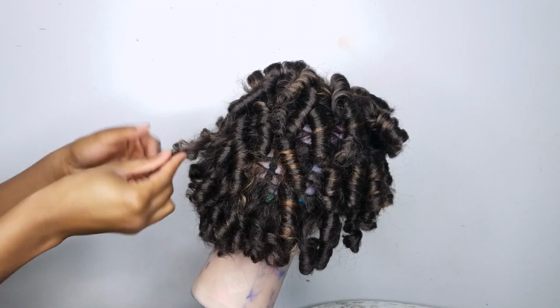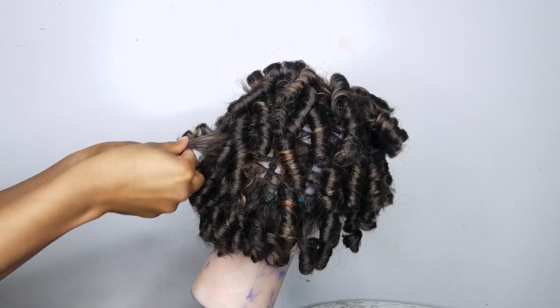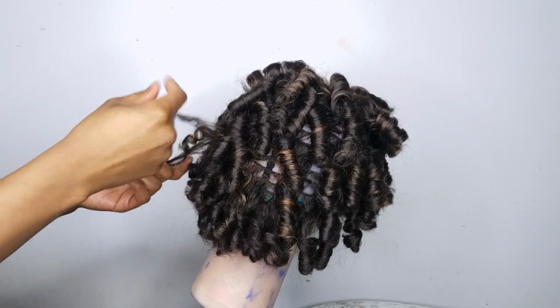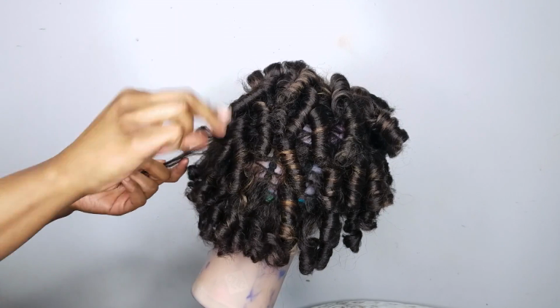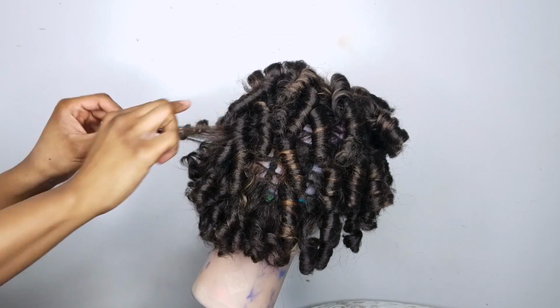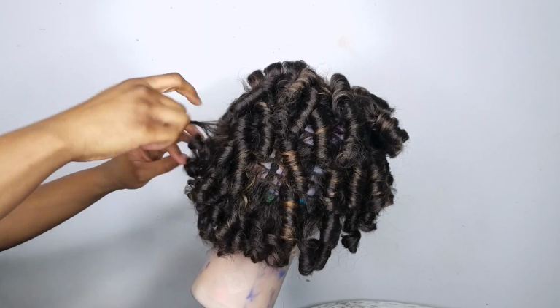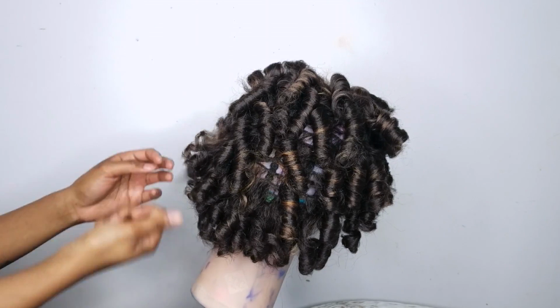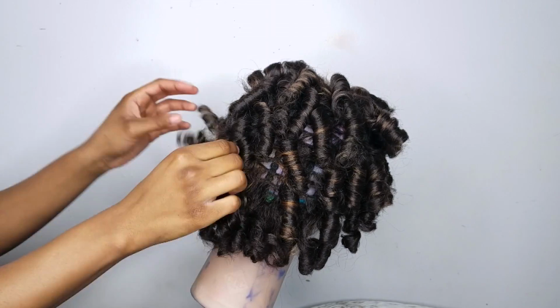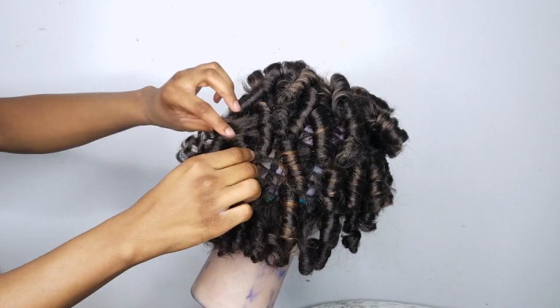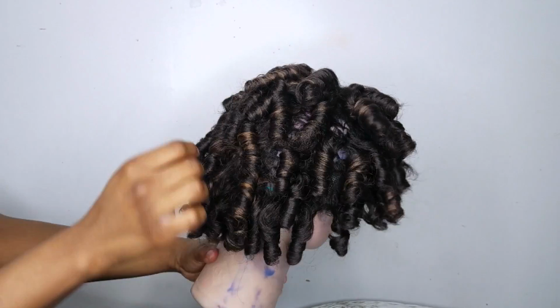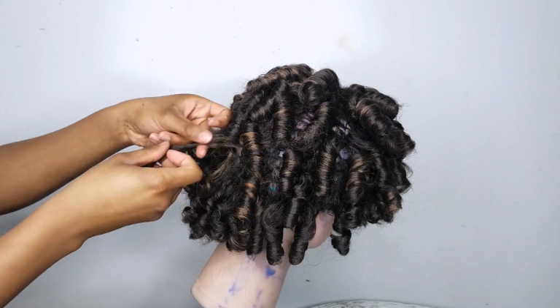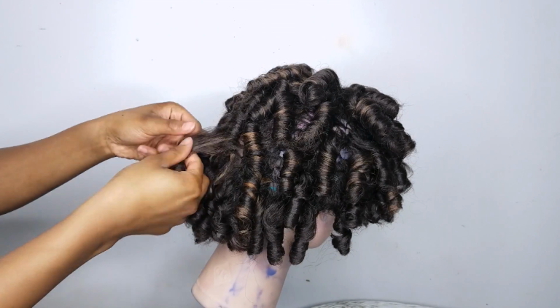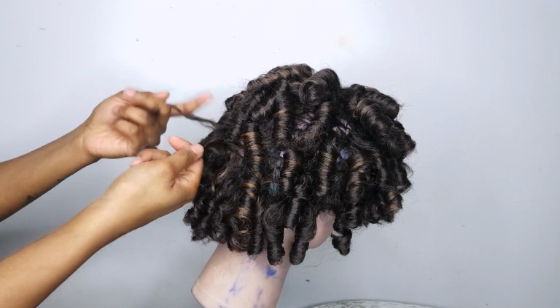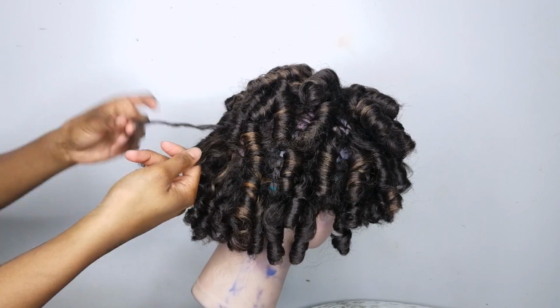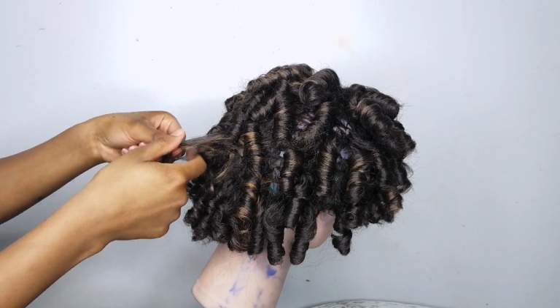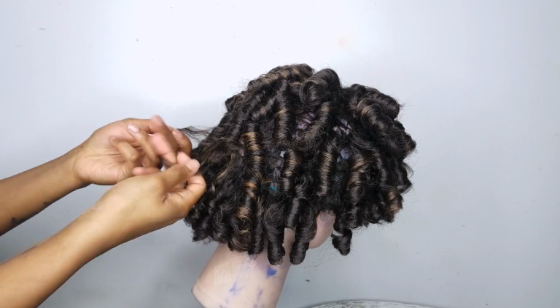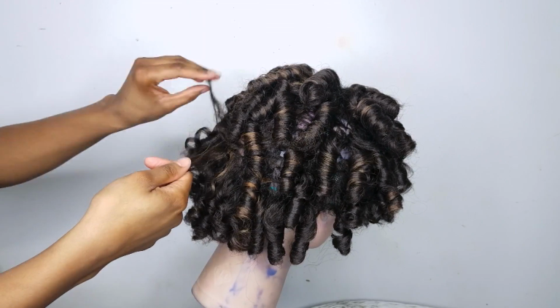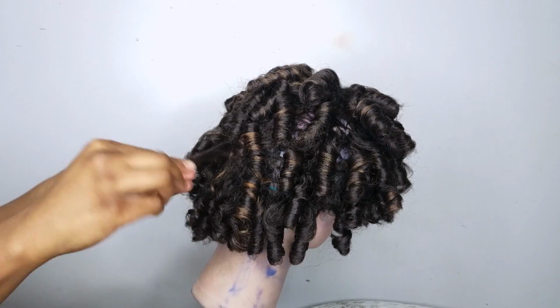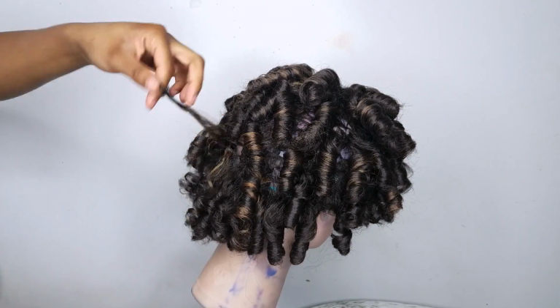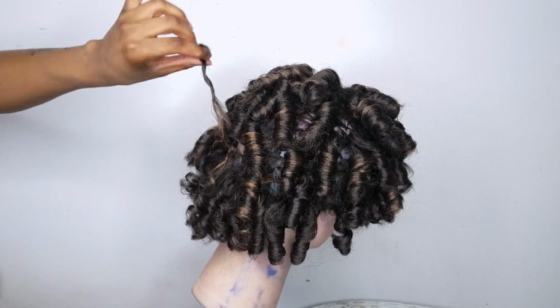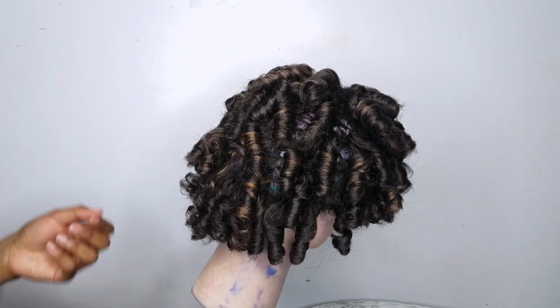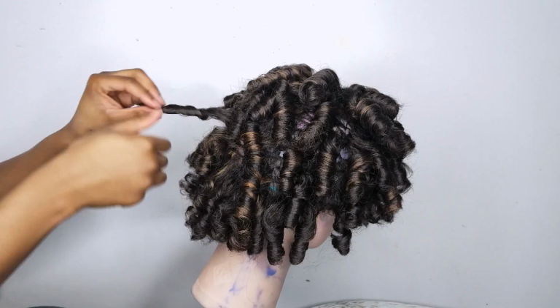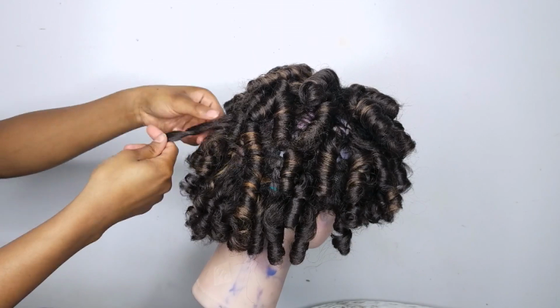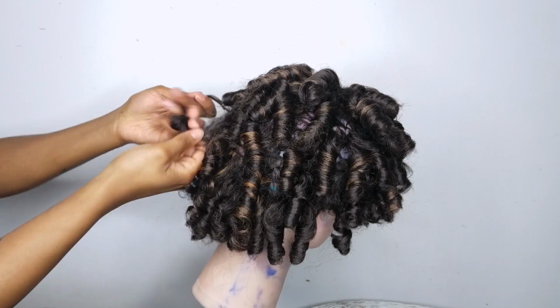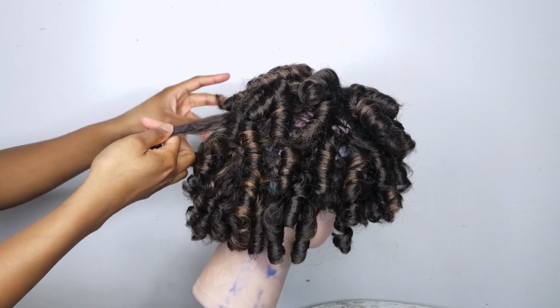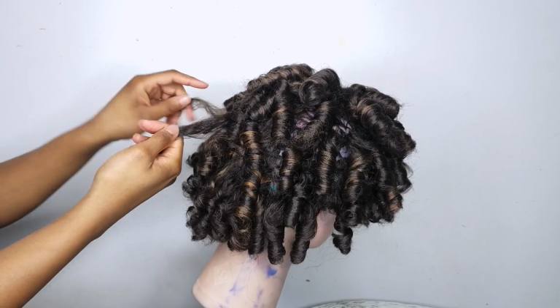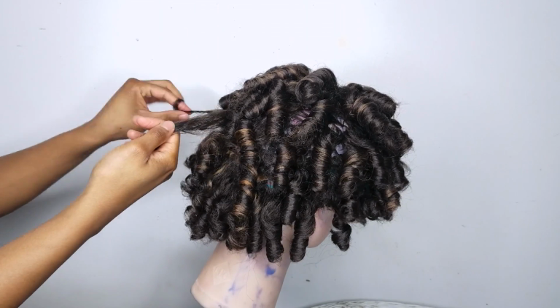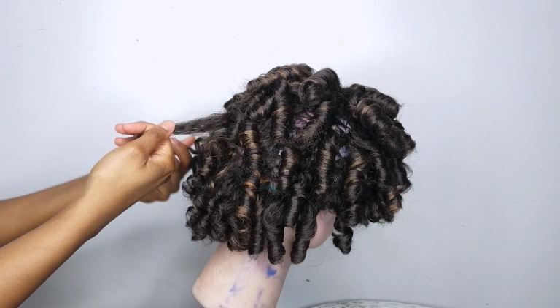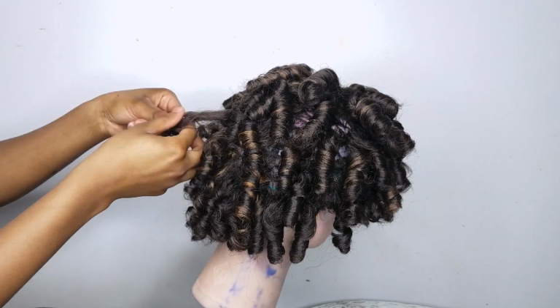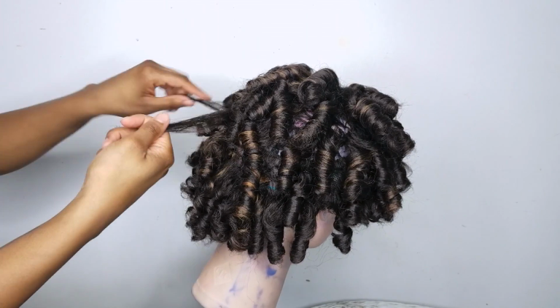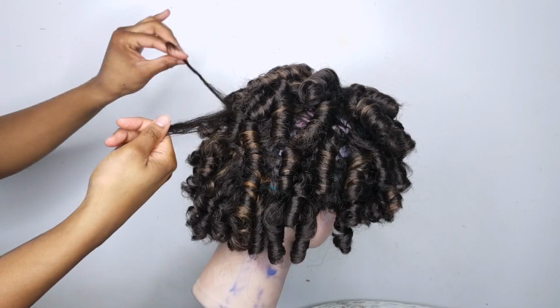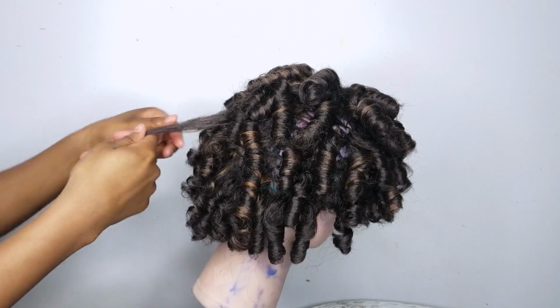Now I'm putting a little bit more castor oil on my fingers and I'm going to separate all of the curls until I get the desired look that I want.